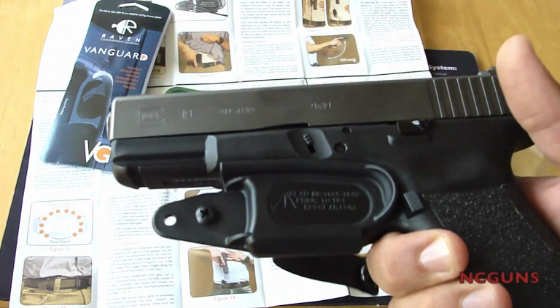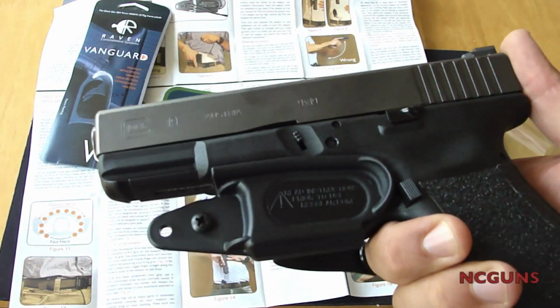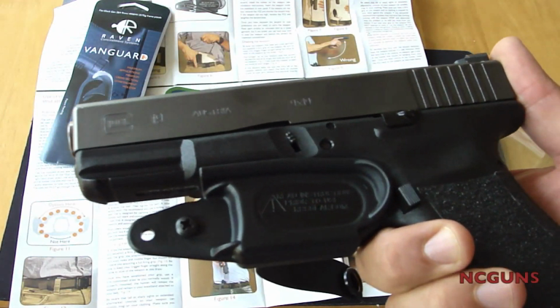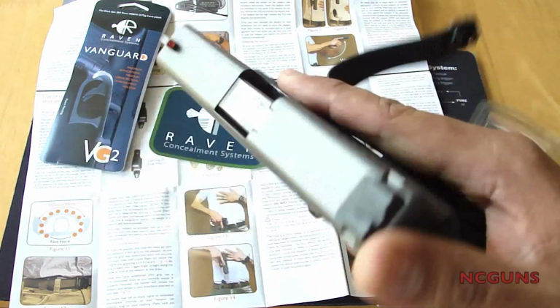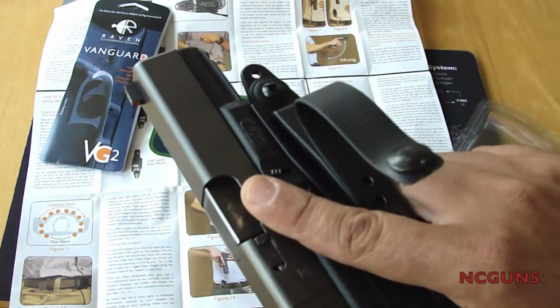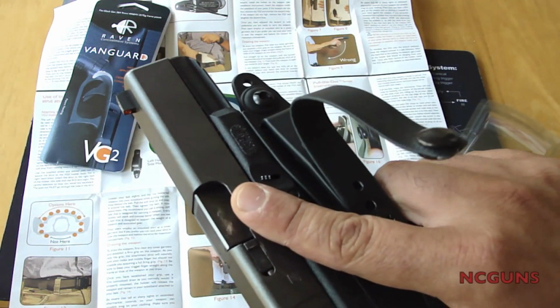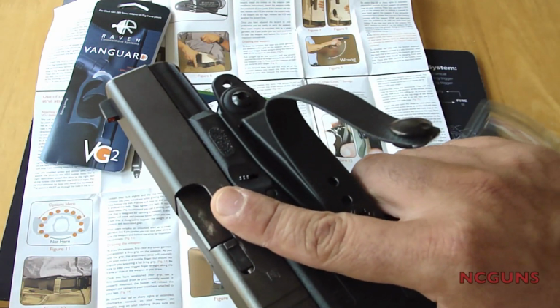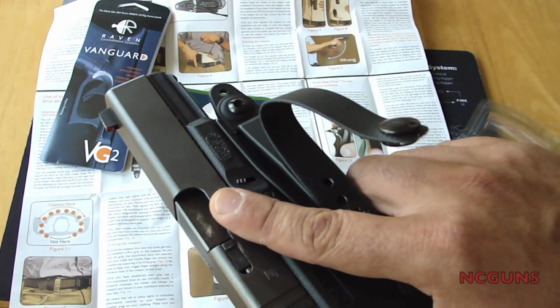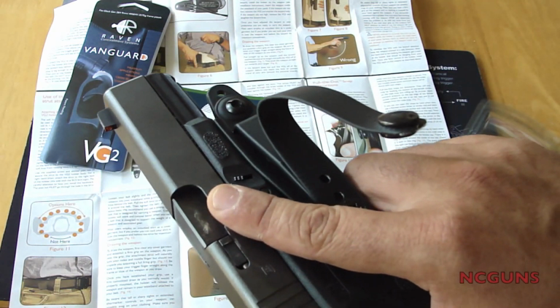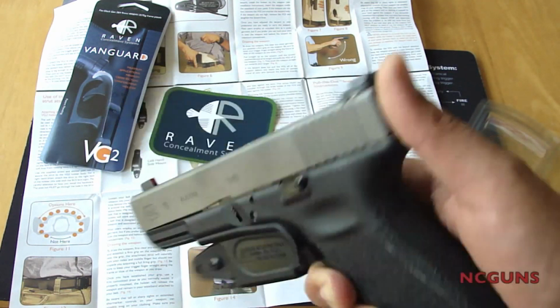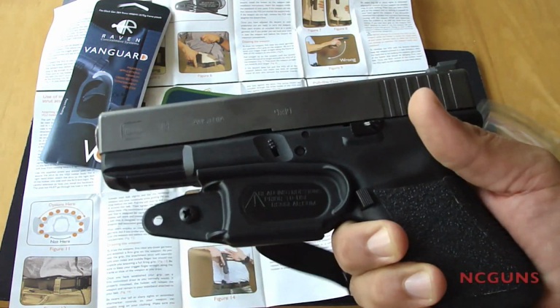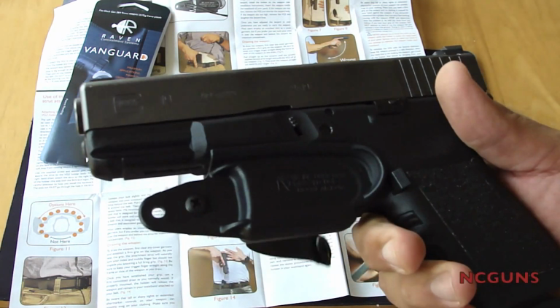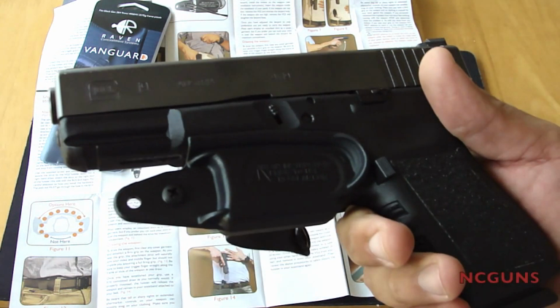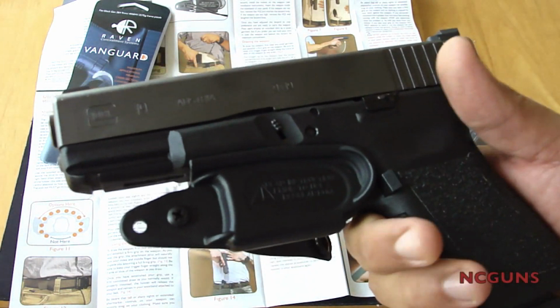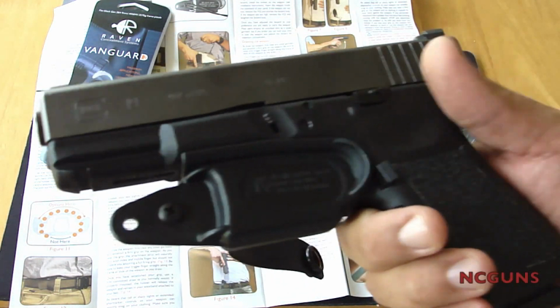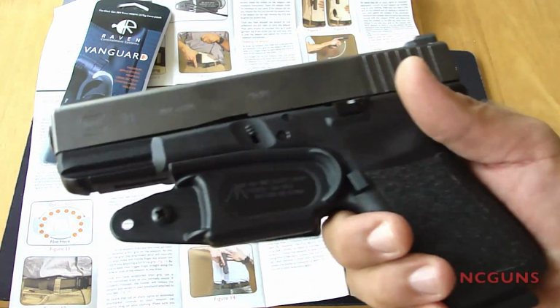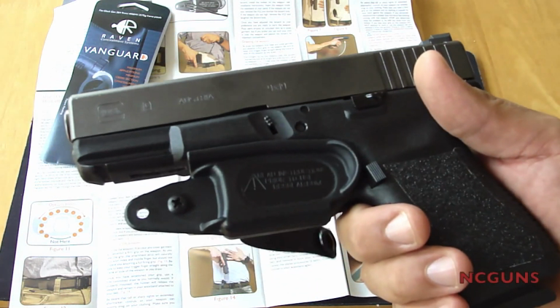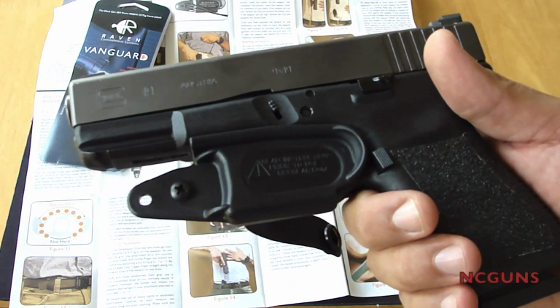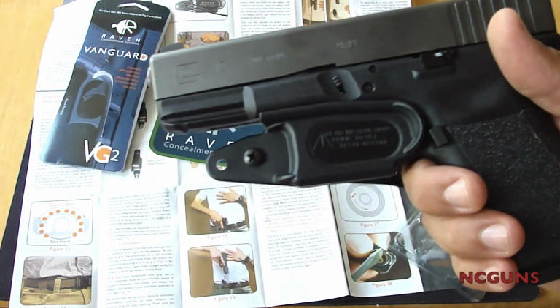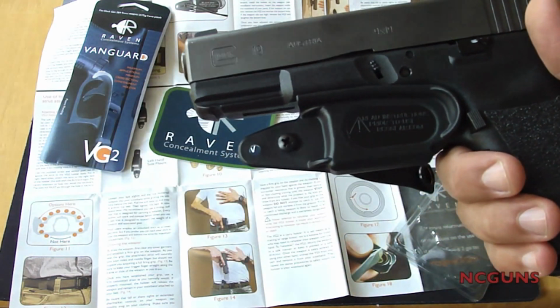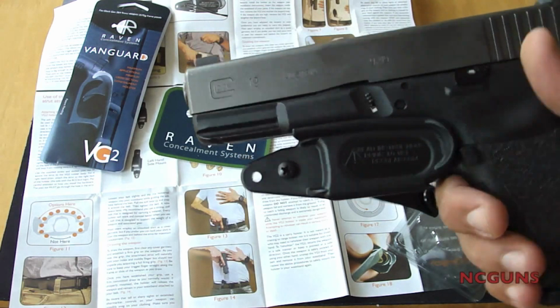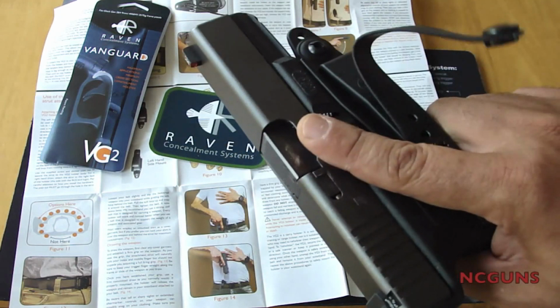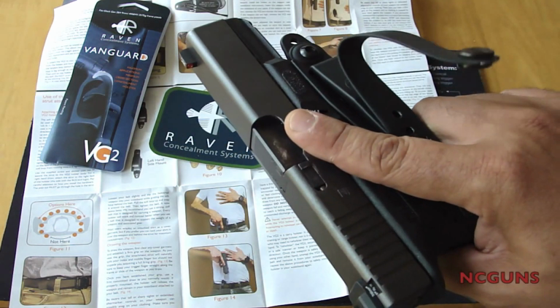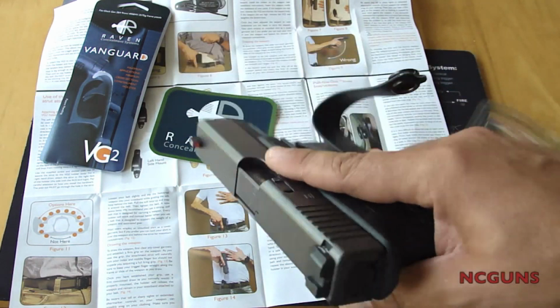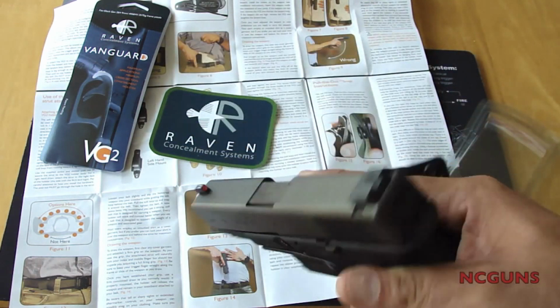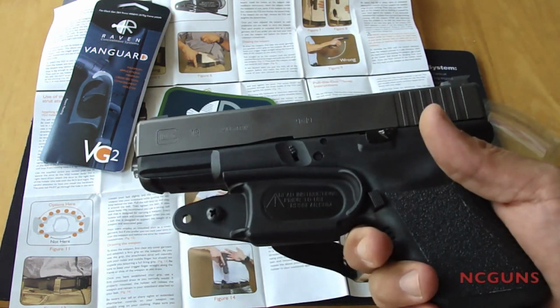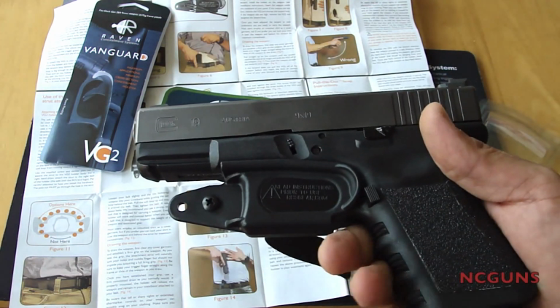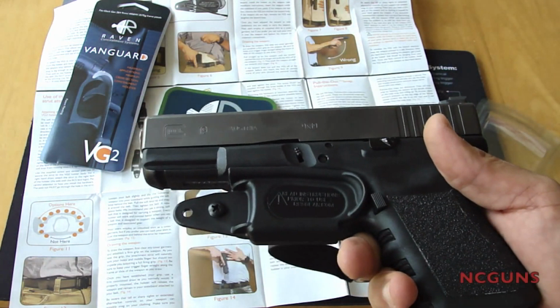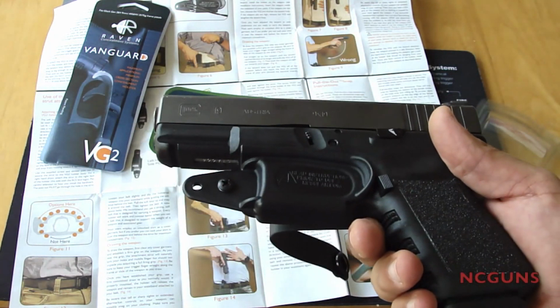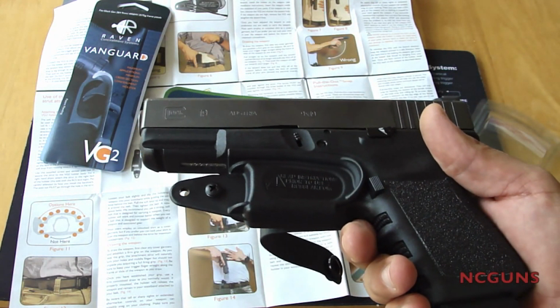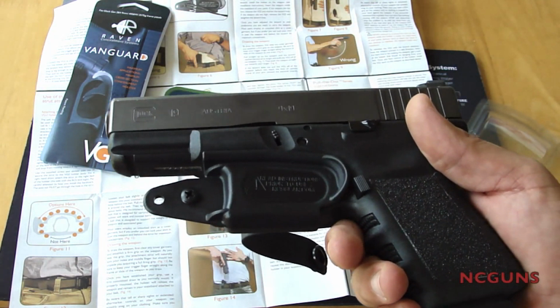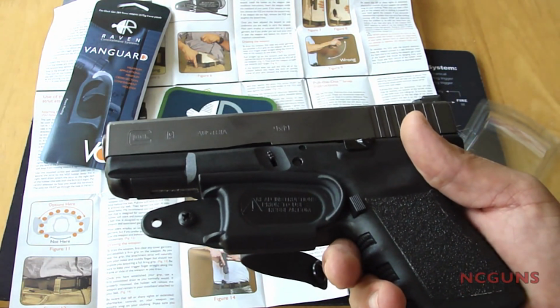Other than that, it's a pretty nice holster system. It's the Raven Concealment Vanguard 2.